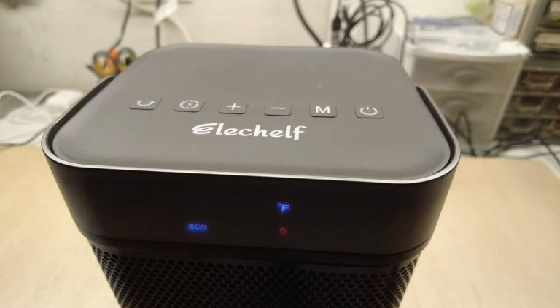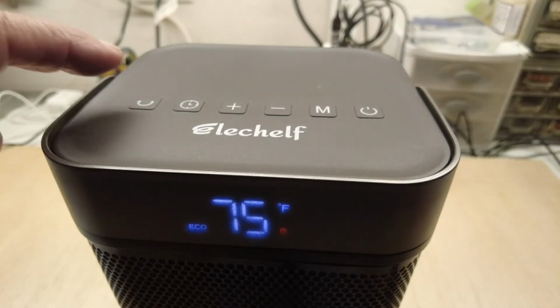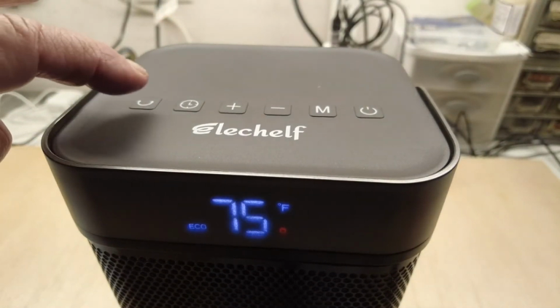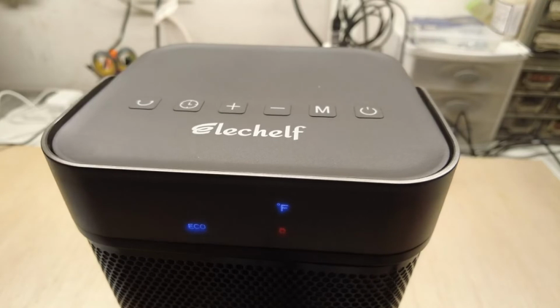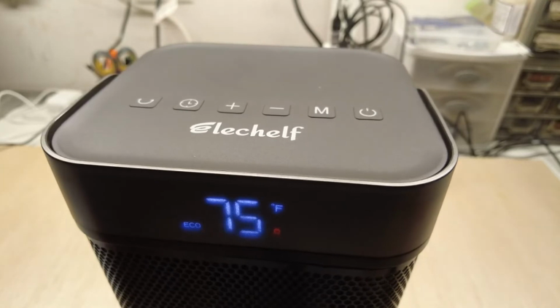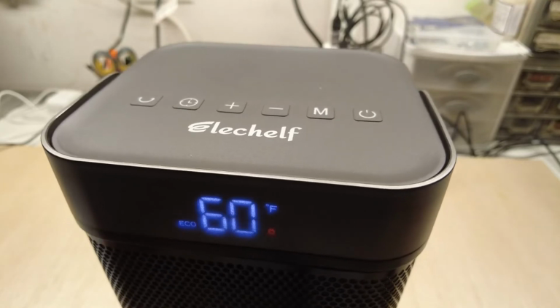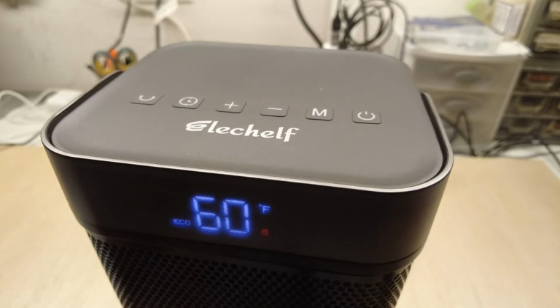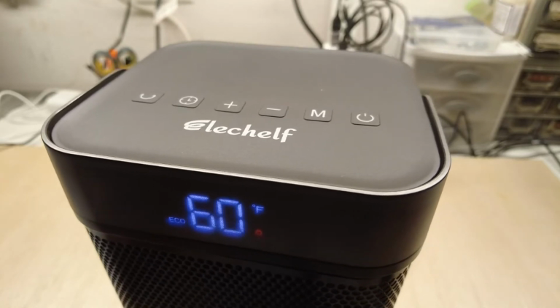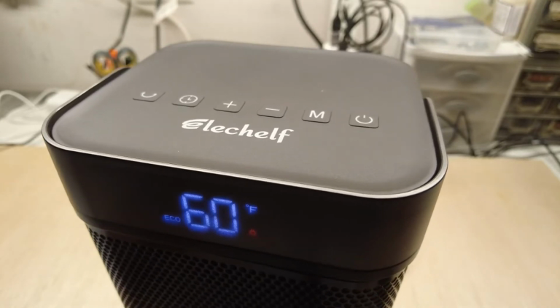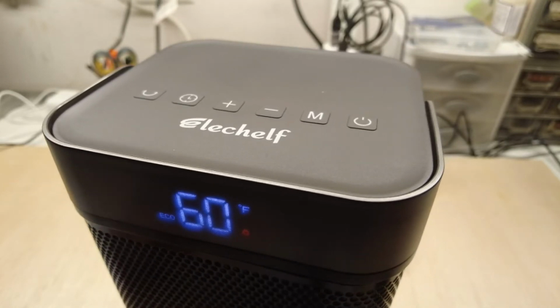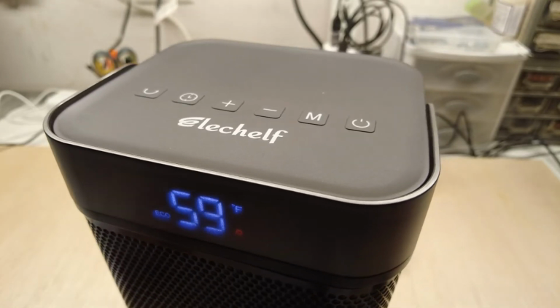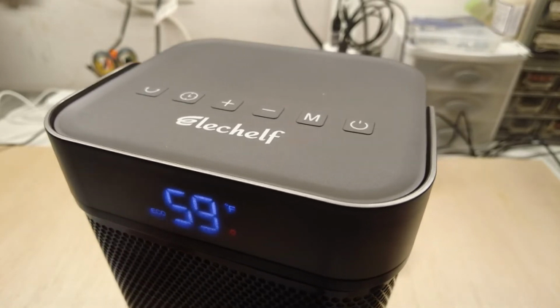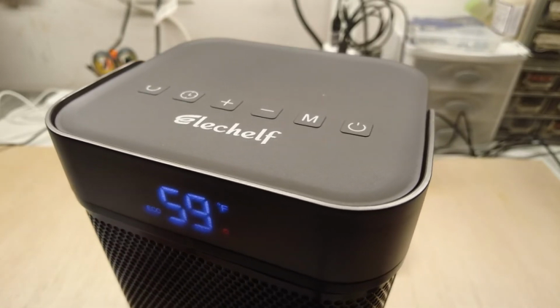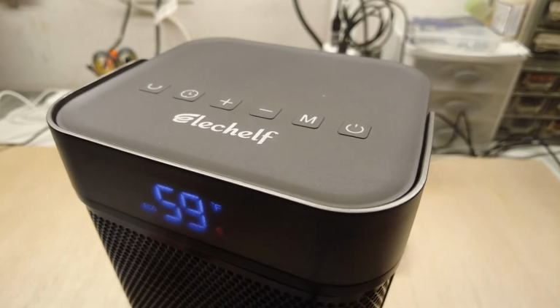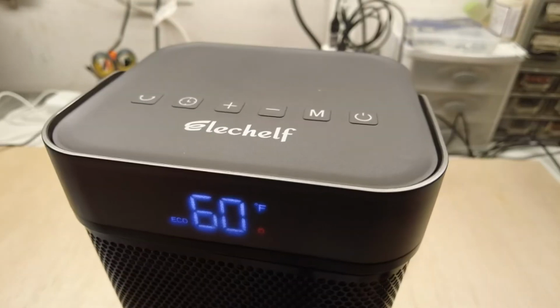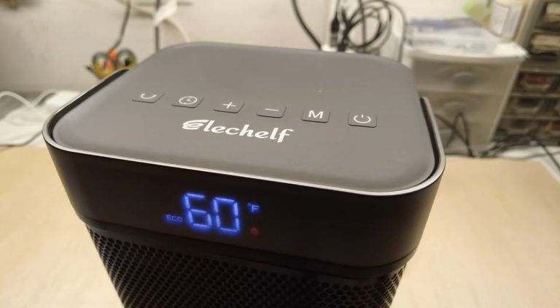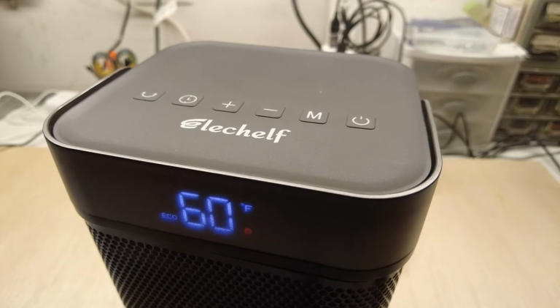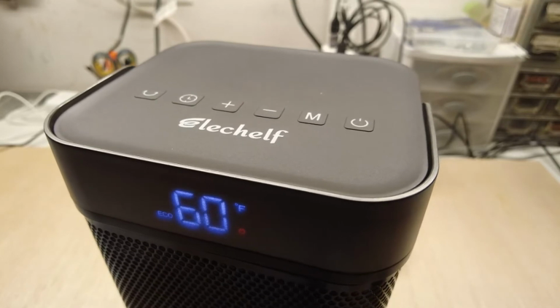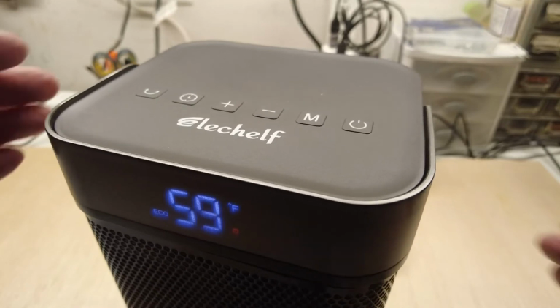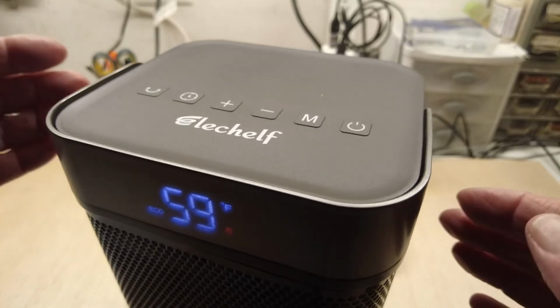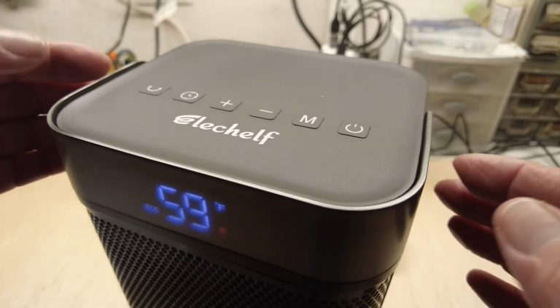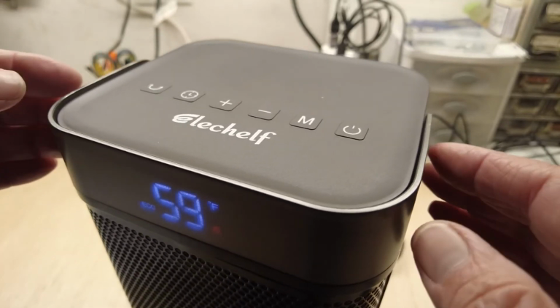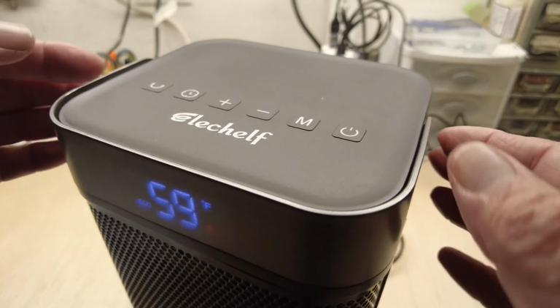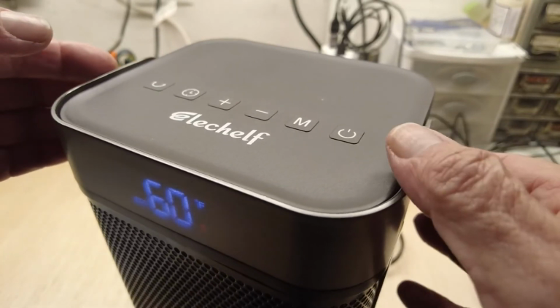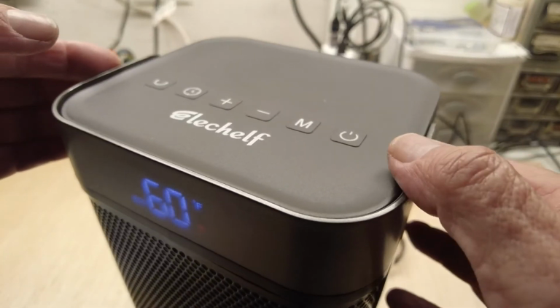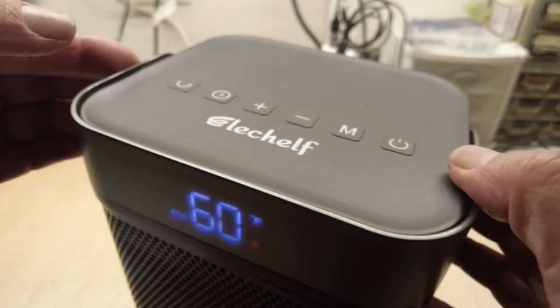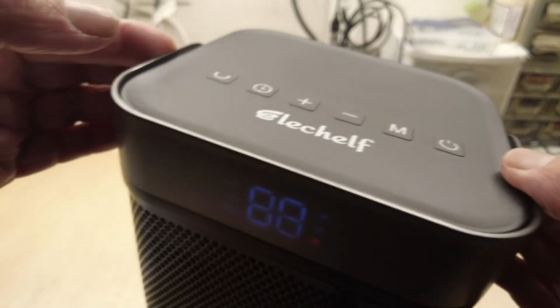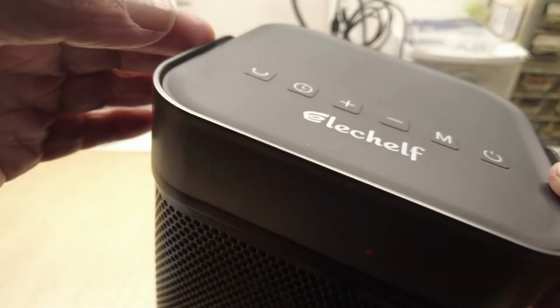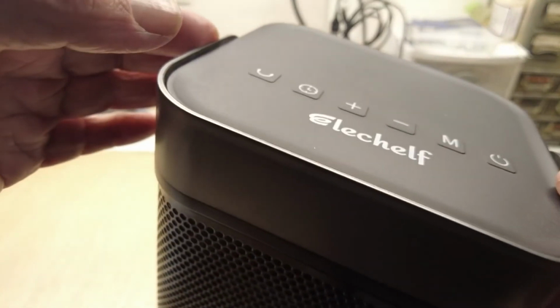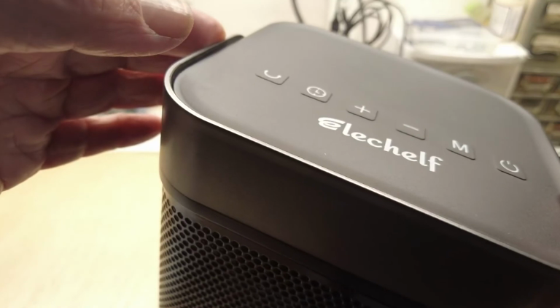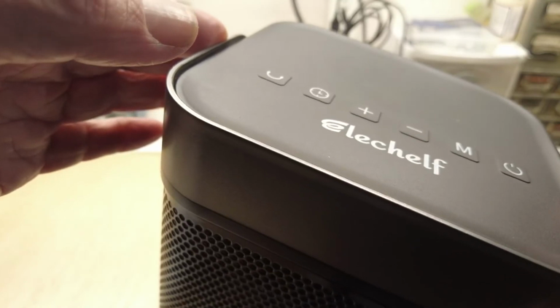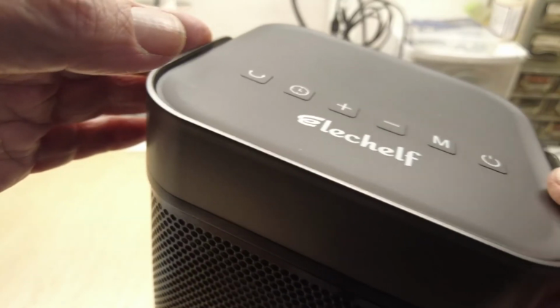Another nice feature is that you can set it to rotate back and forth. And as I discovered rather quickly, if you start to tip it over, it quickly shuts off.